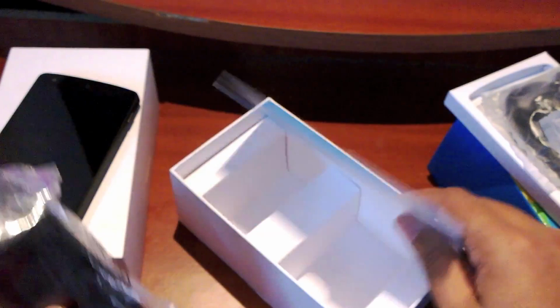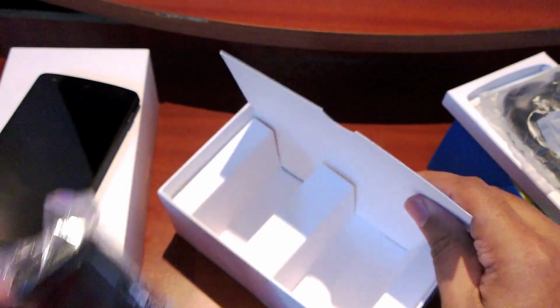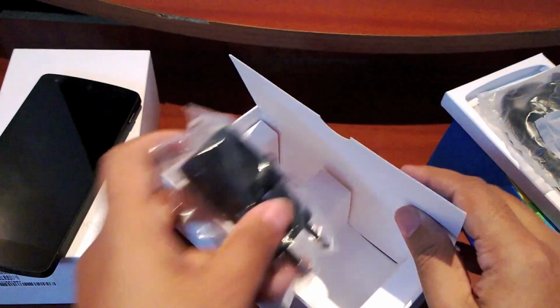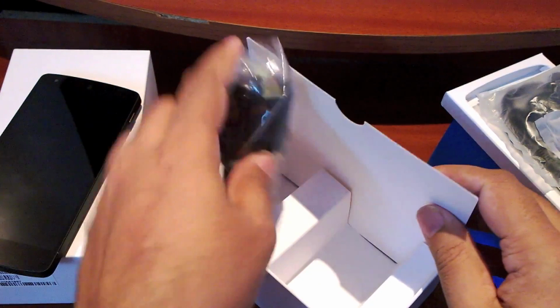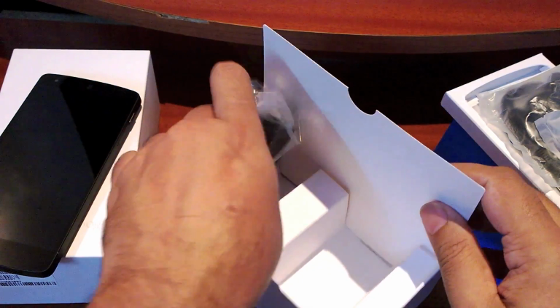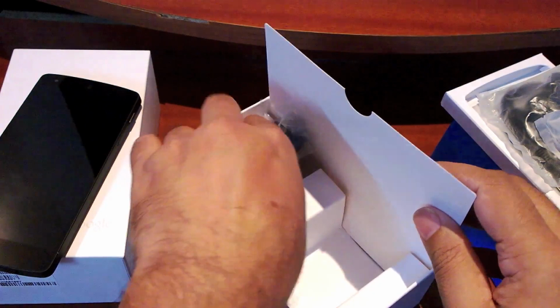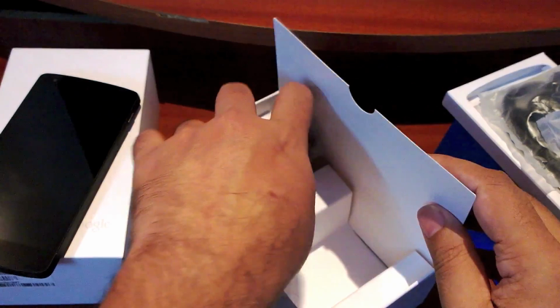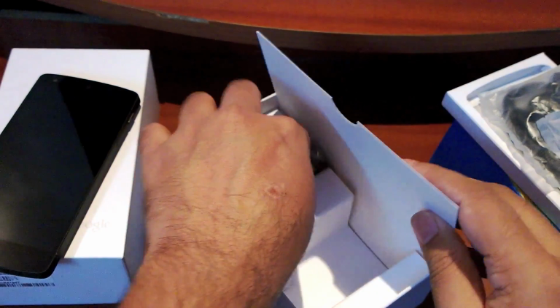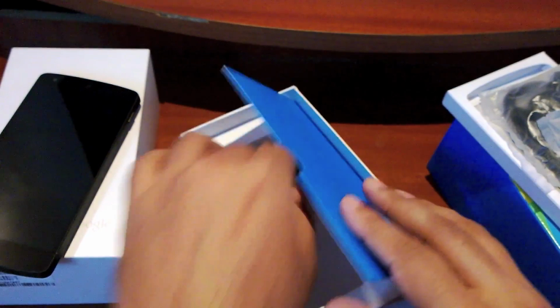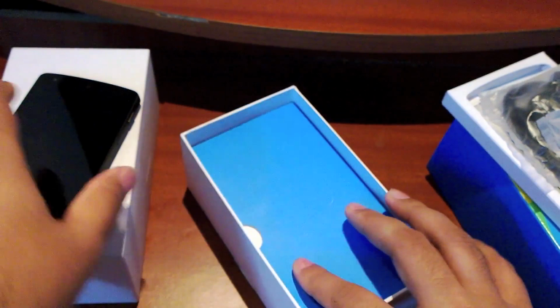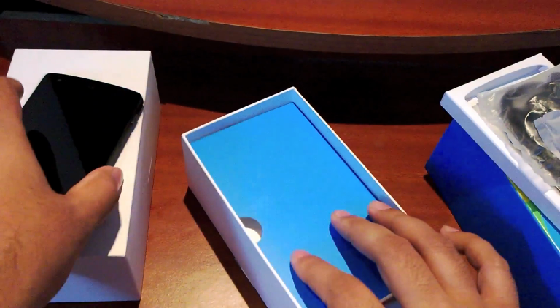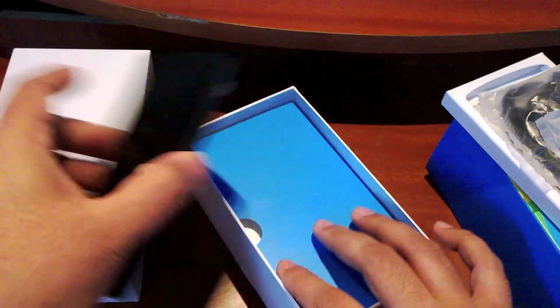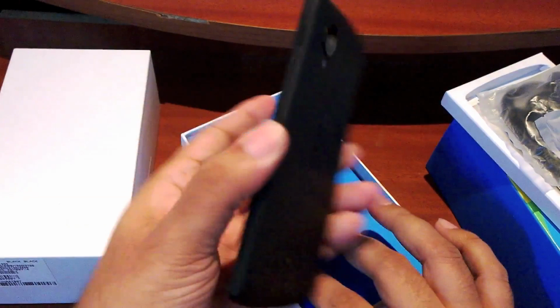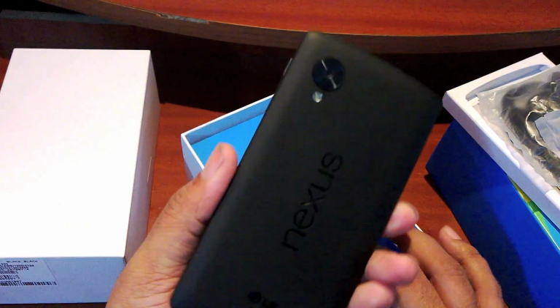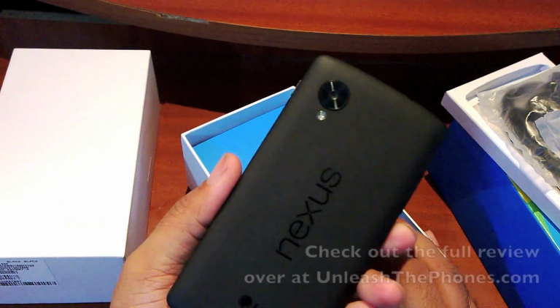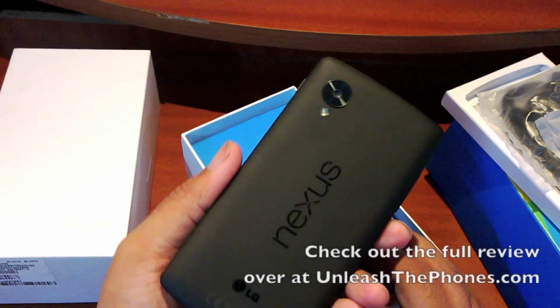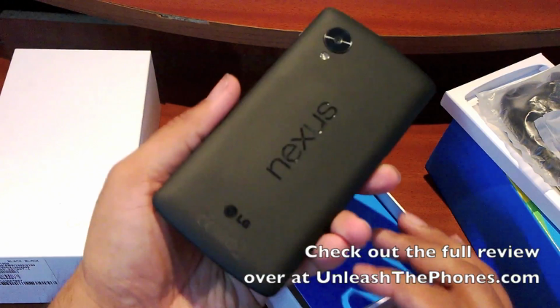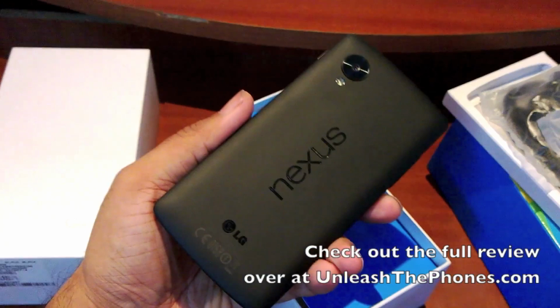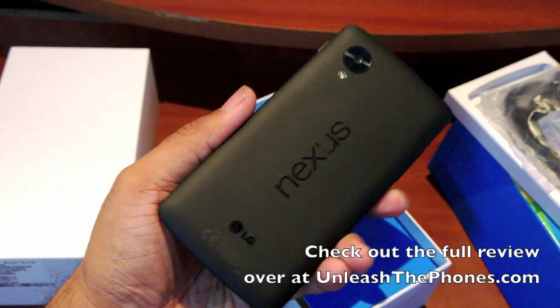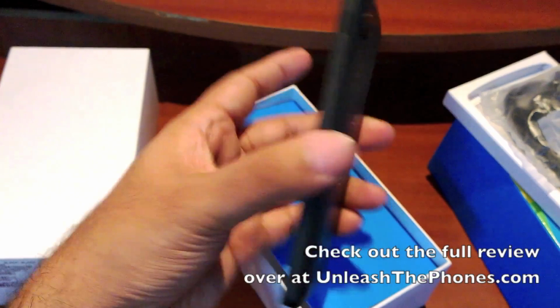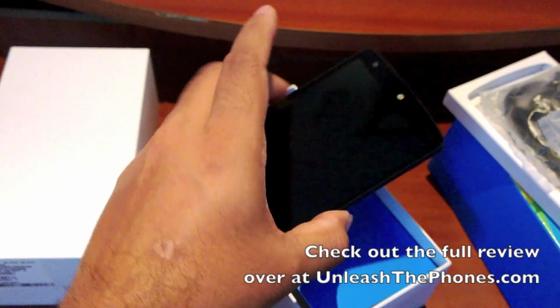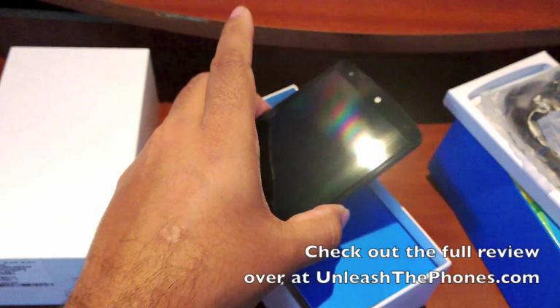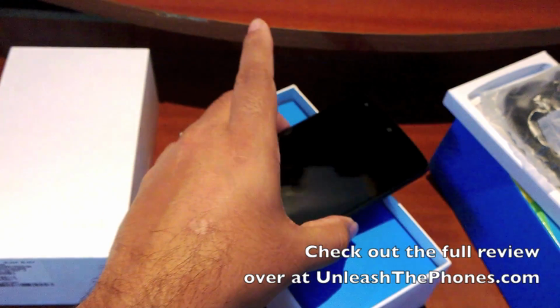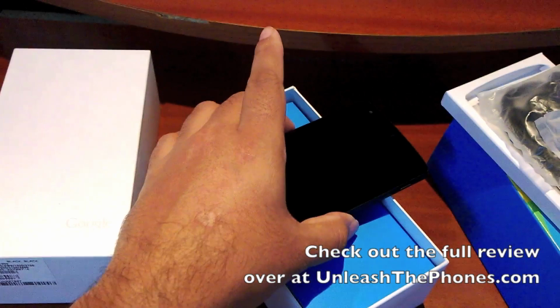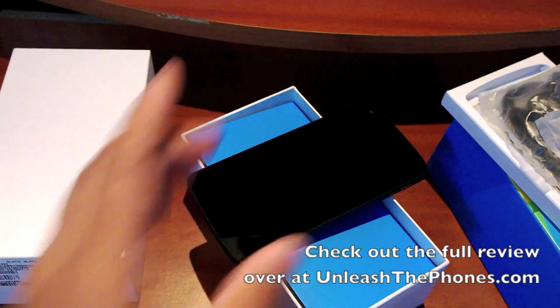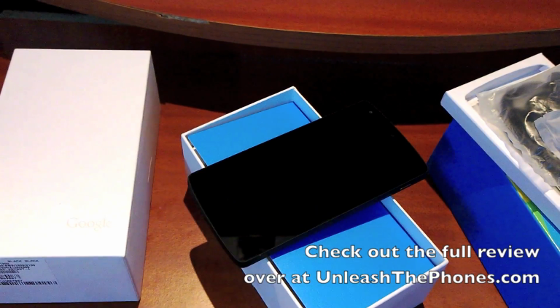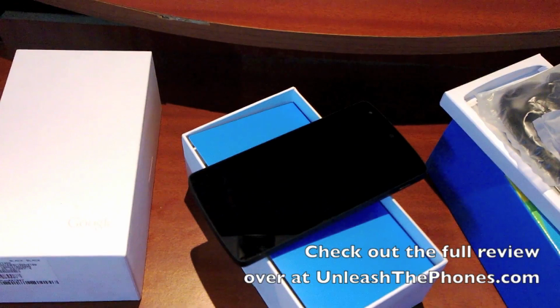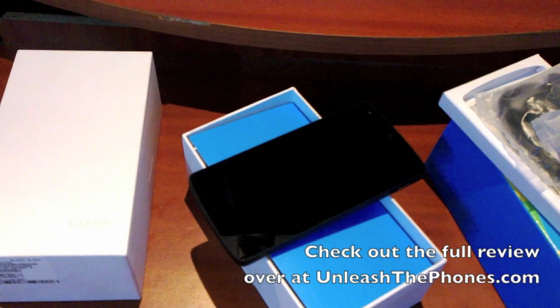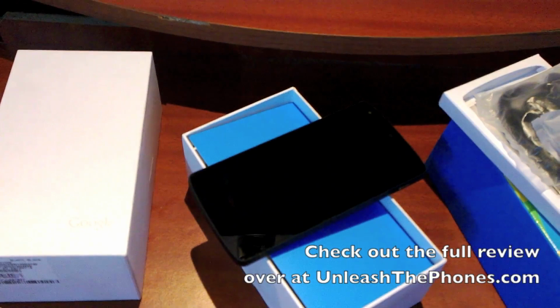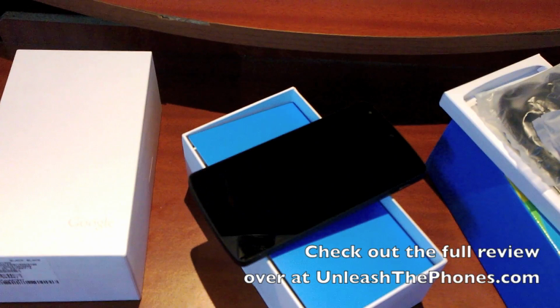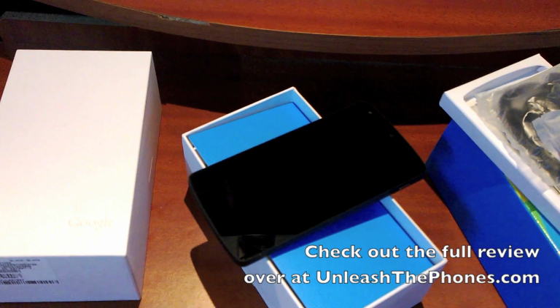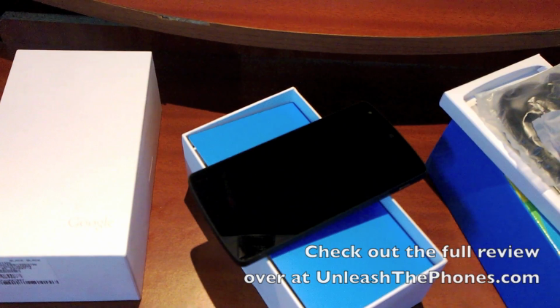So yeah, that's a quick unboxing of the brand new Nexus 5. As always, if you guys have any questions about it, do let me know in the comment section below, or check out the full post and the full review over at UnleashThePhones.com.